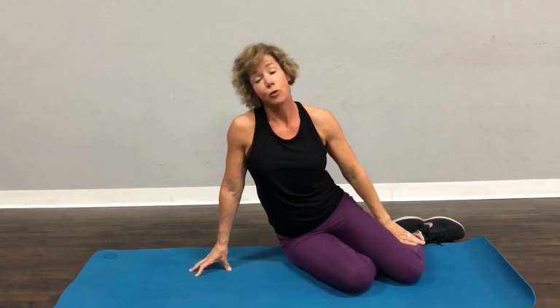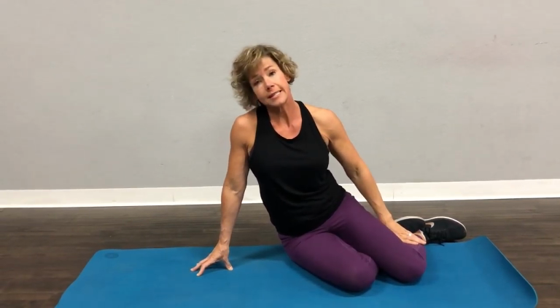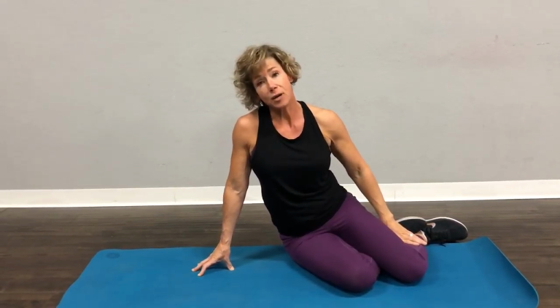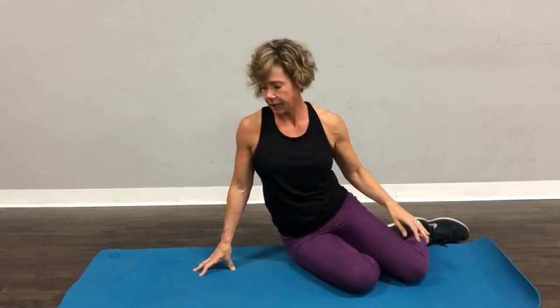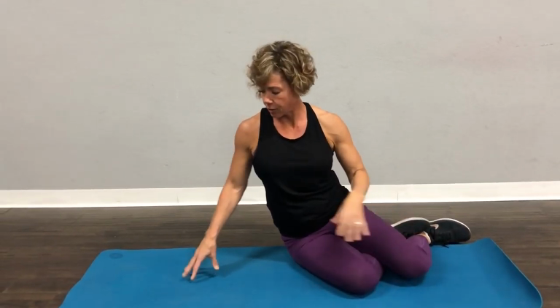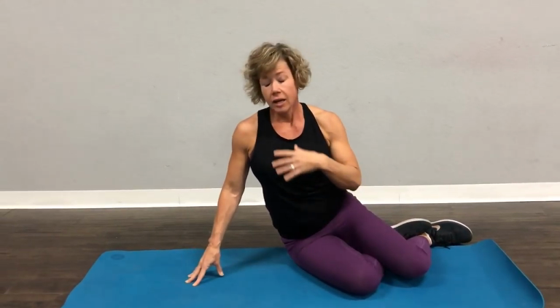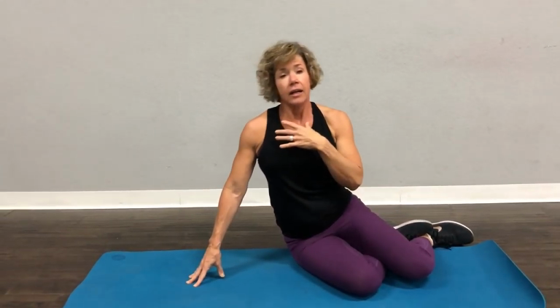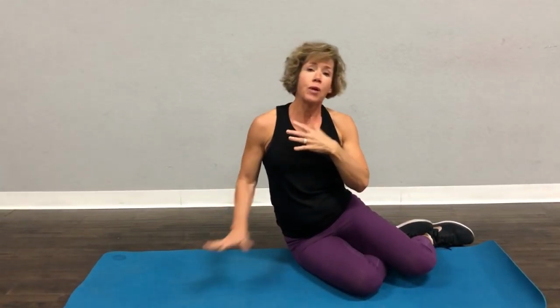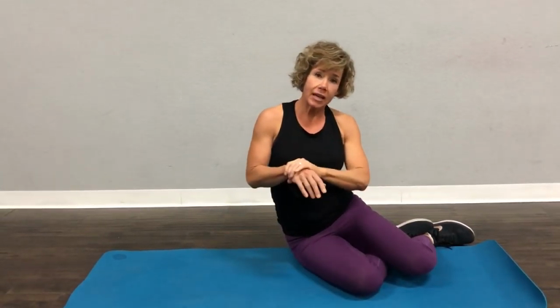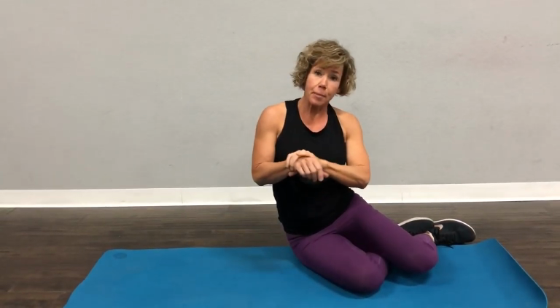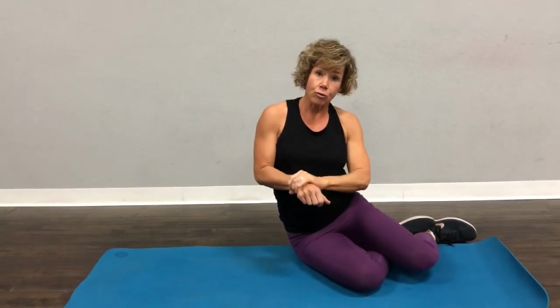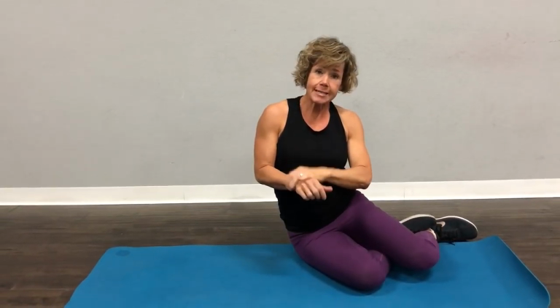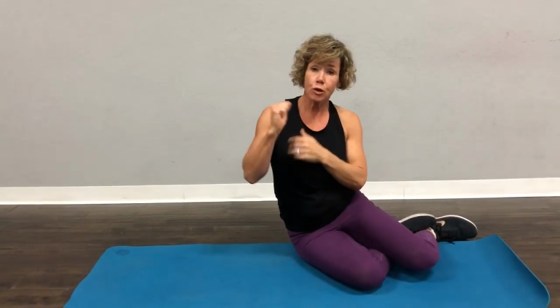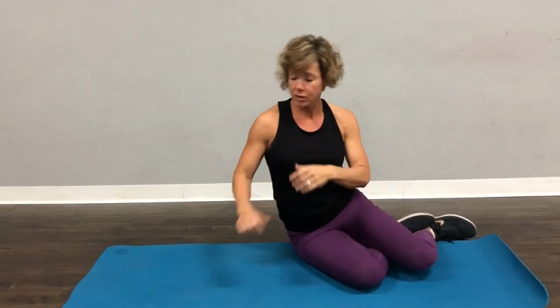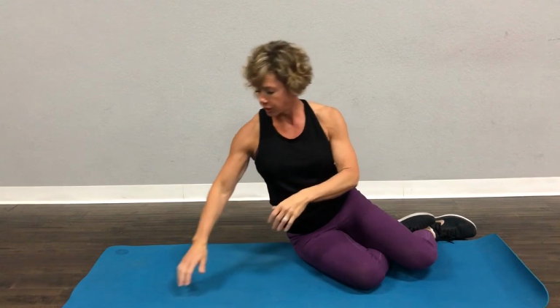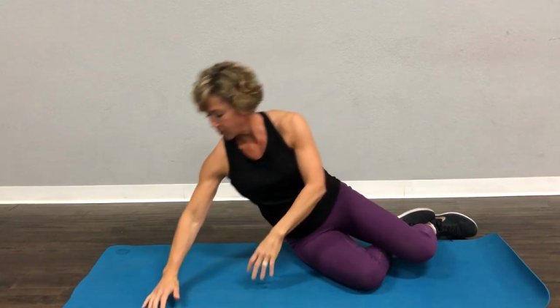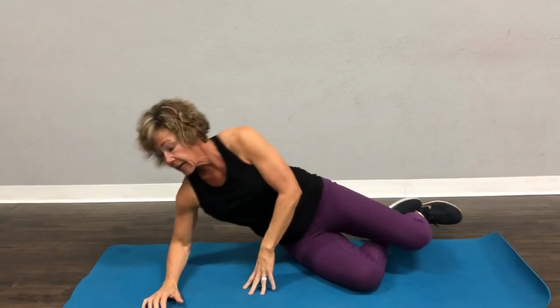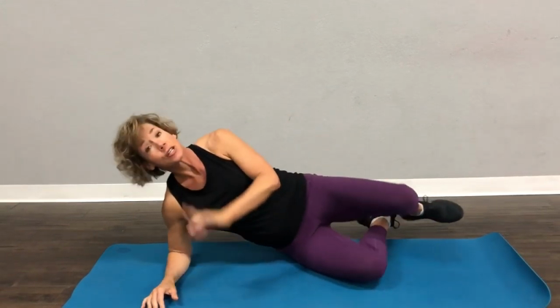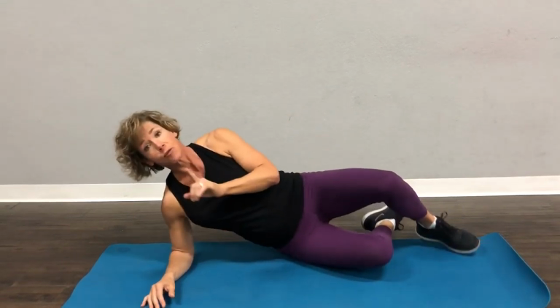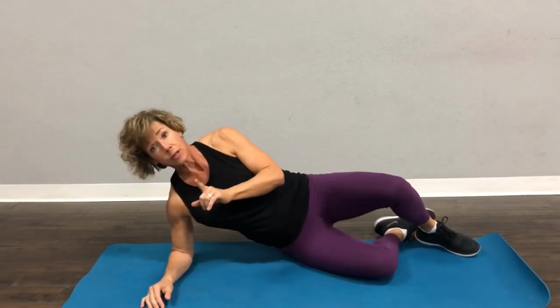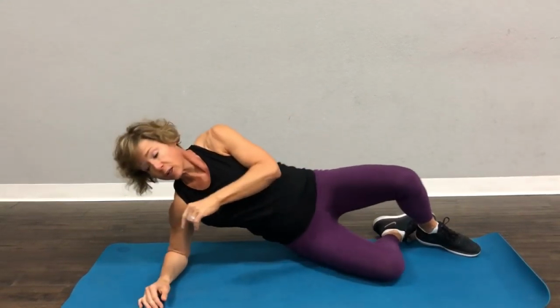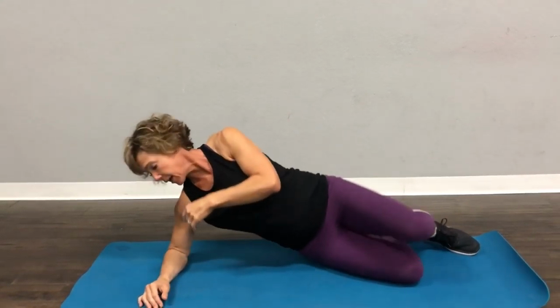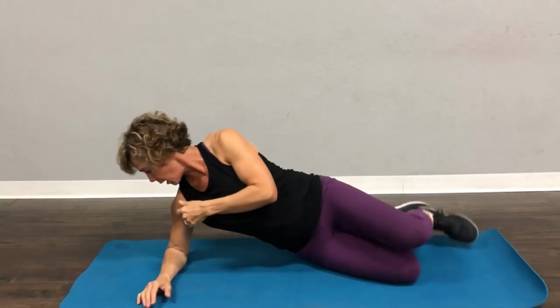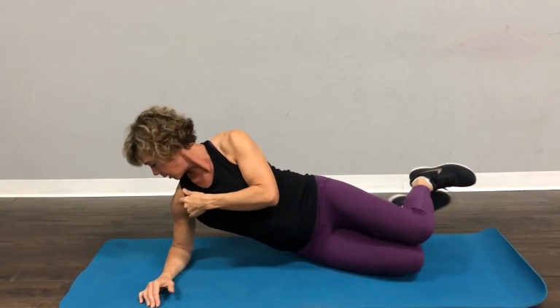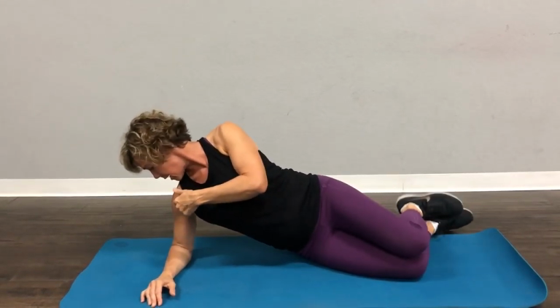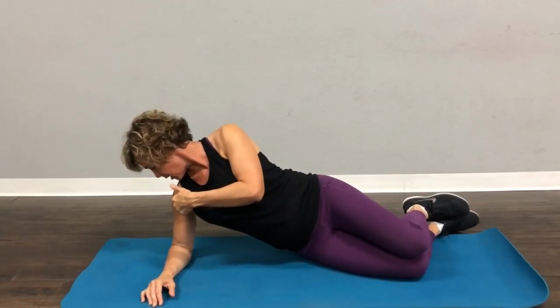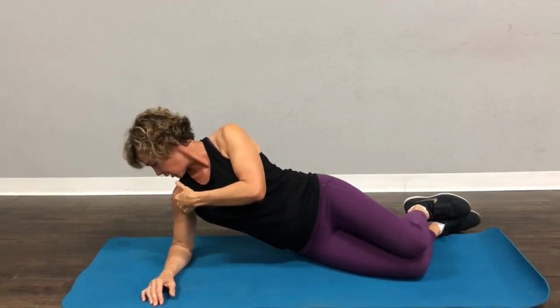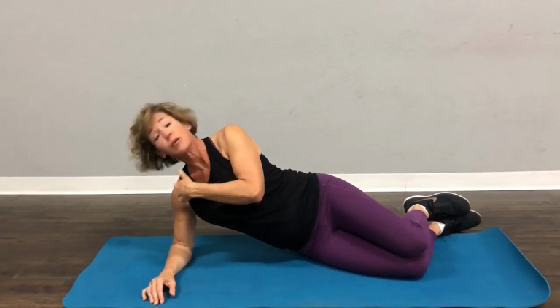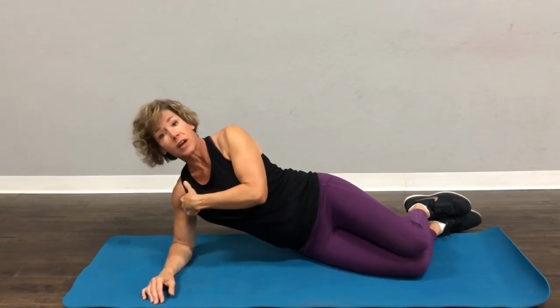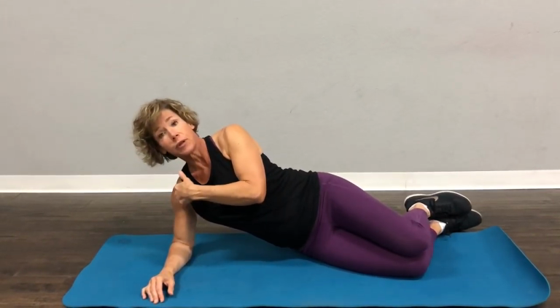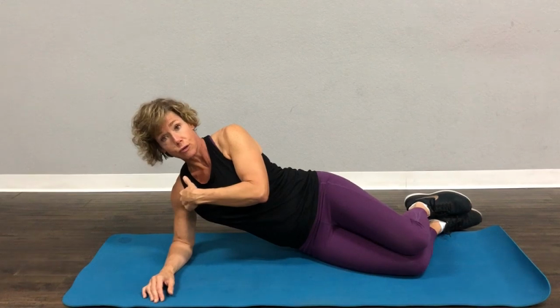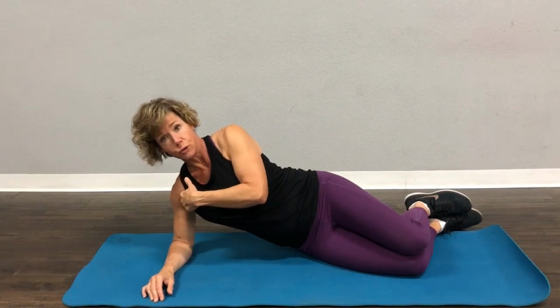We're going to do the side plank now. If you have bad wrists, you can always be on your elbow. Just like when we did a regular plank, look down and make sure your elbow is right below your shoulder.